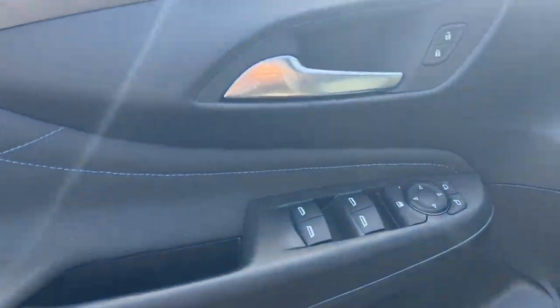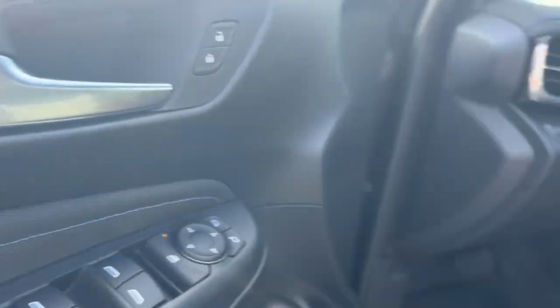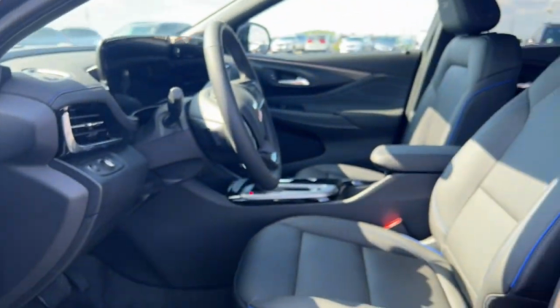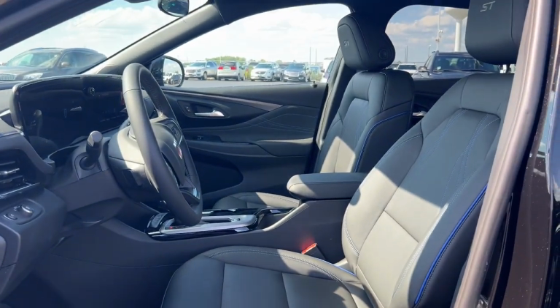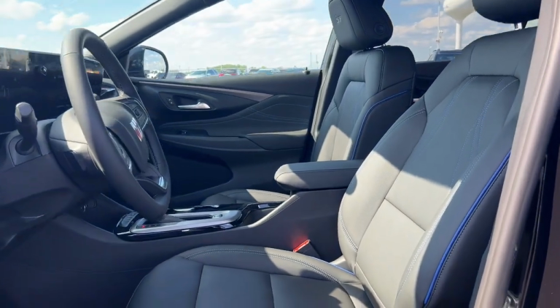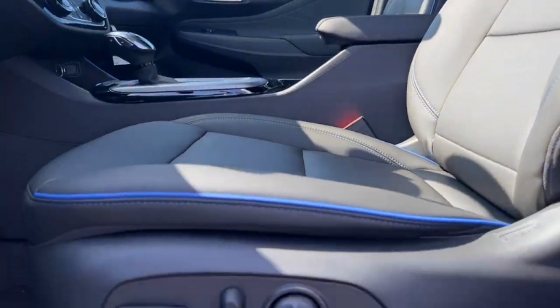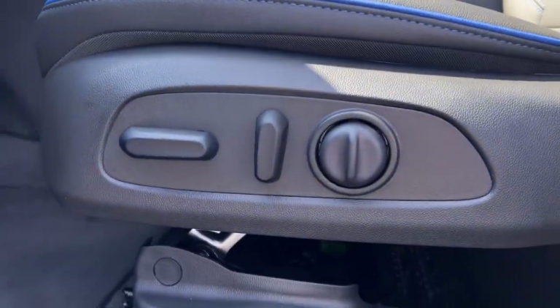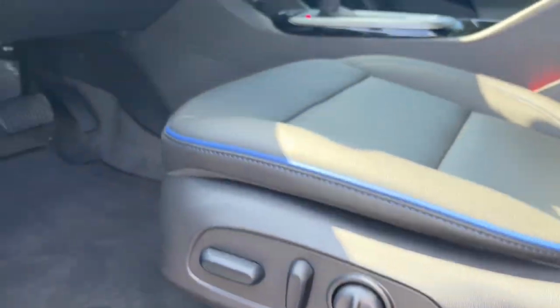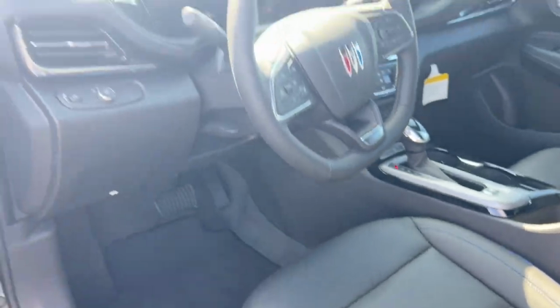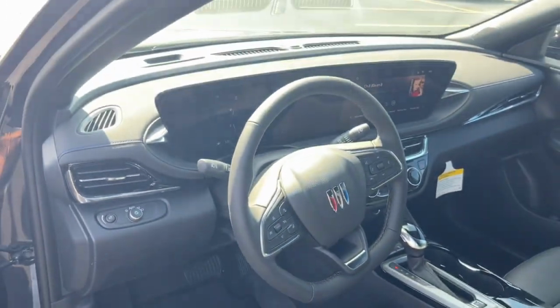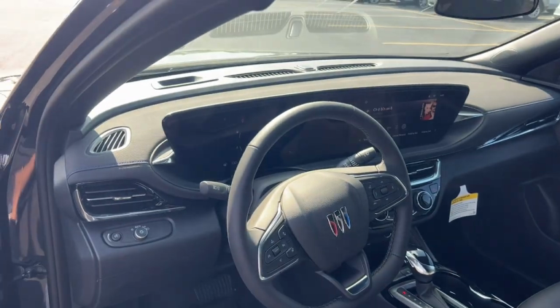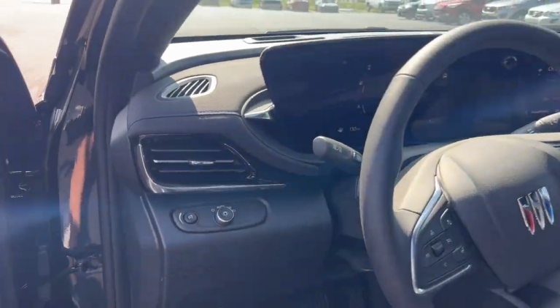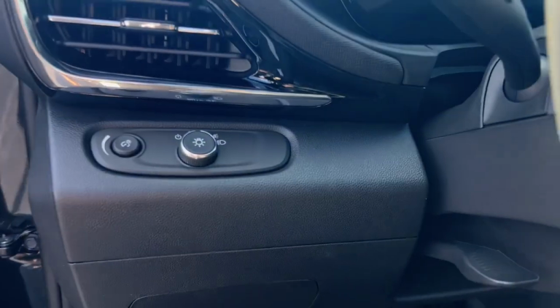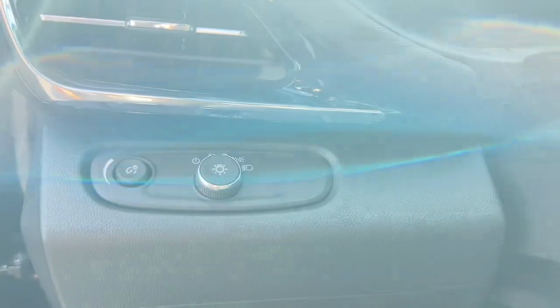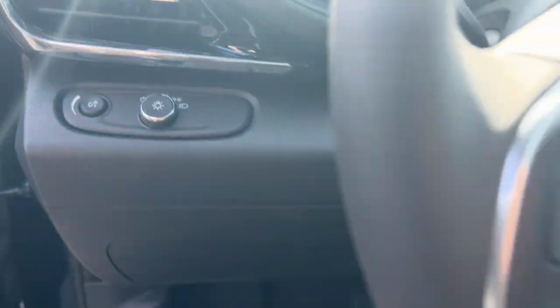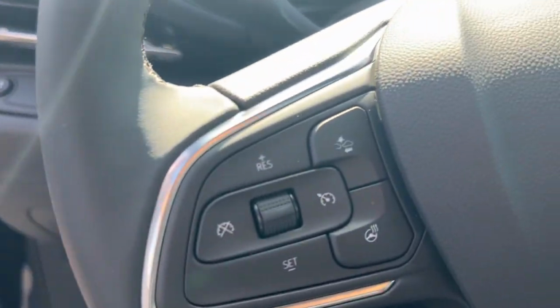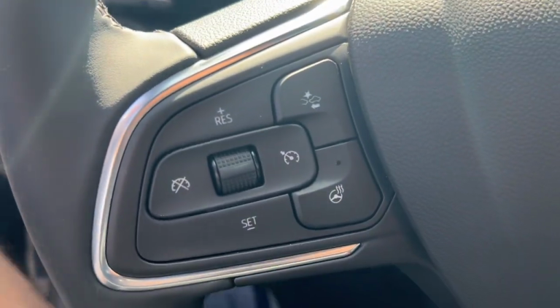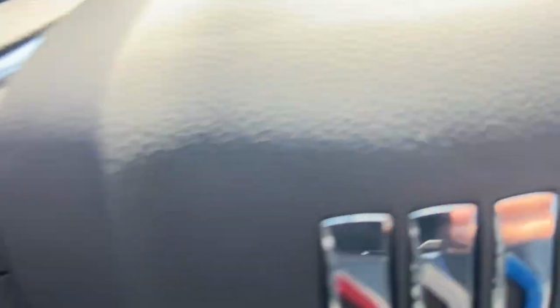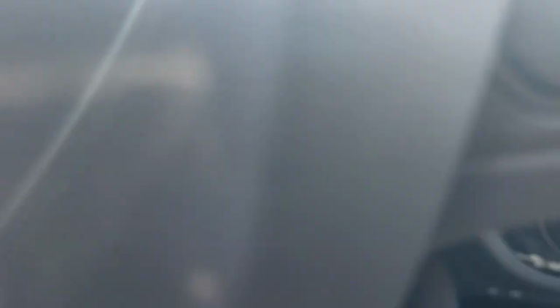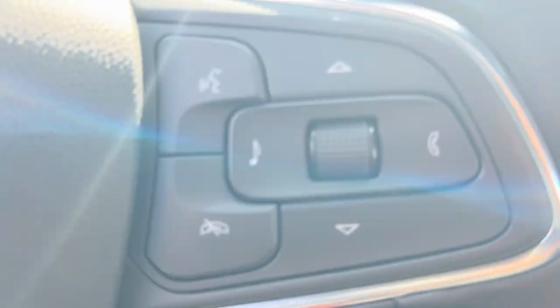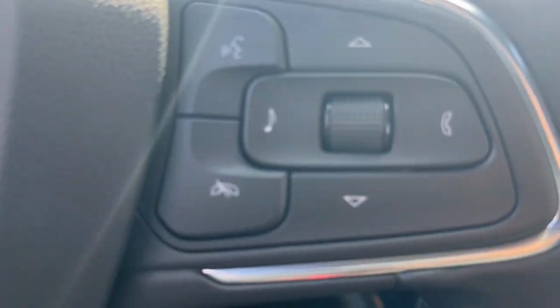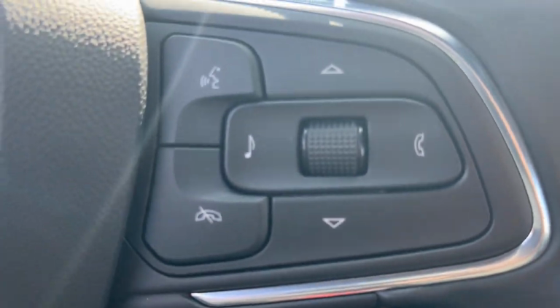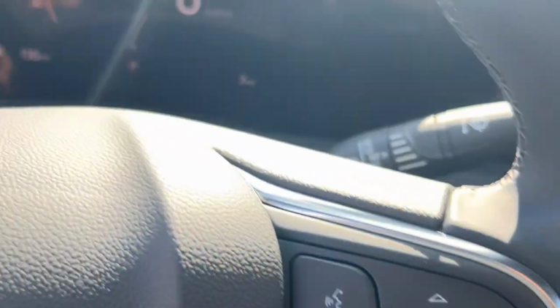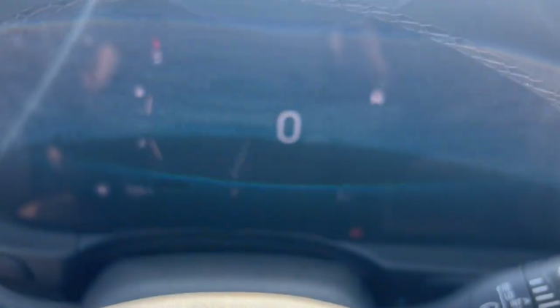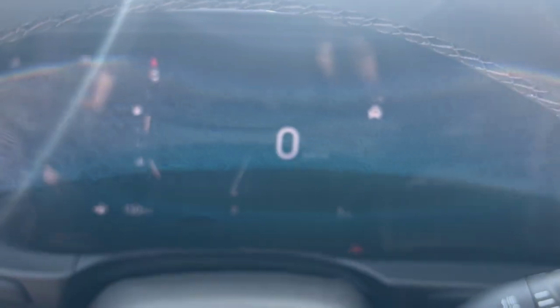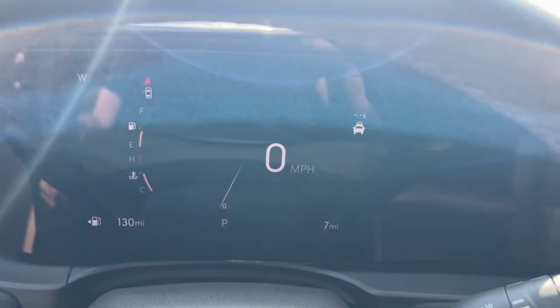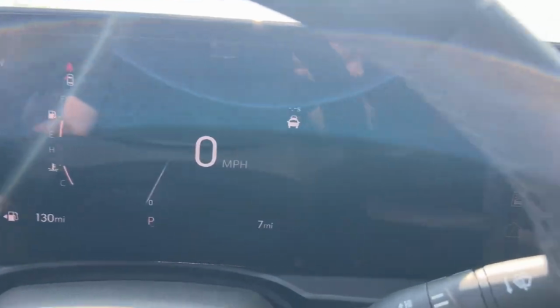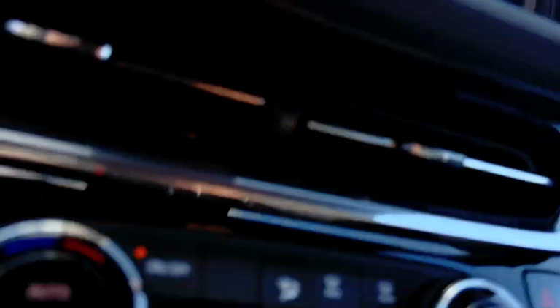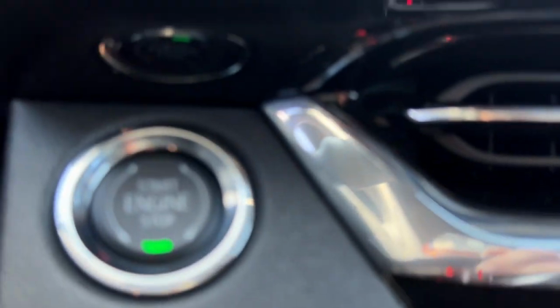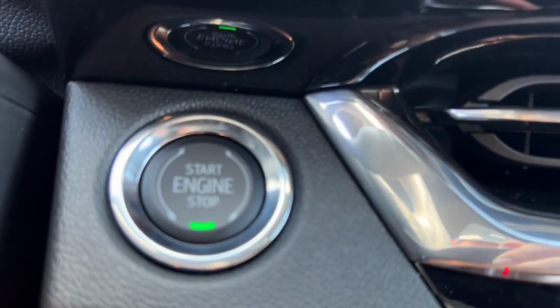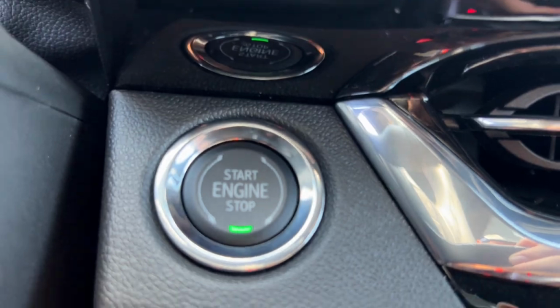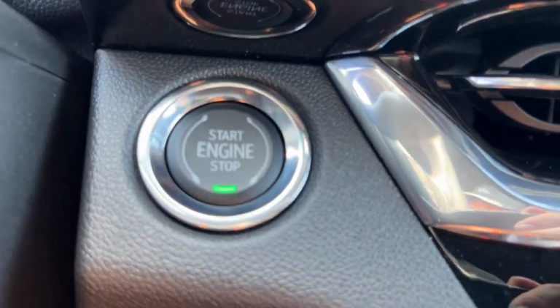Heated steering wheel, wireless Apple CarPlay and/or Android Auto, heated driver seat, keyless entry, backup camera, premium sound system, remote engine start, heated mirrors, satellite radio.